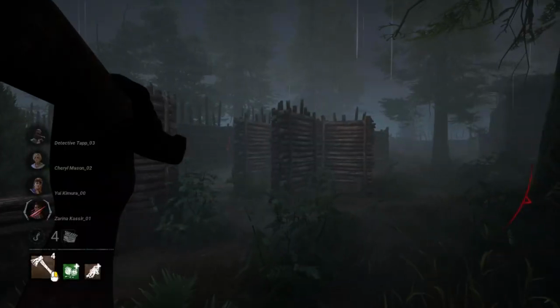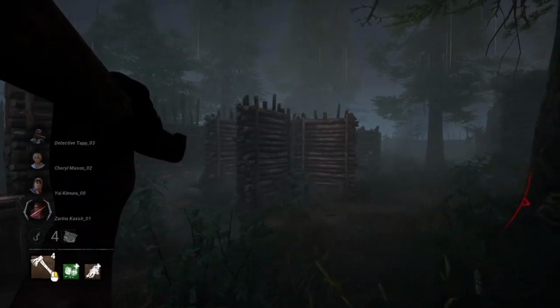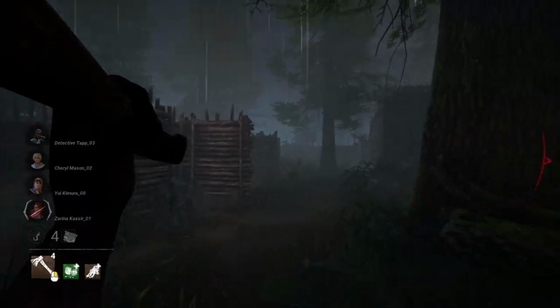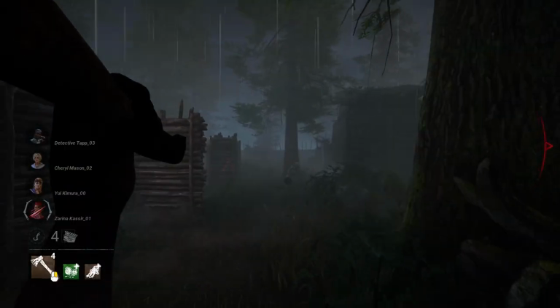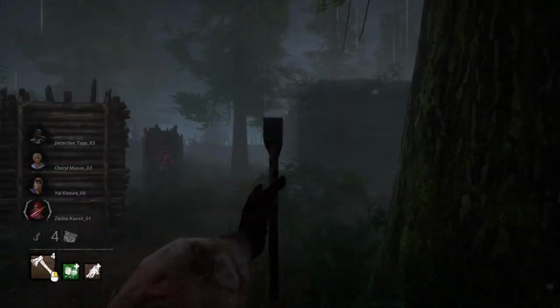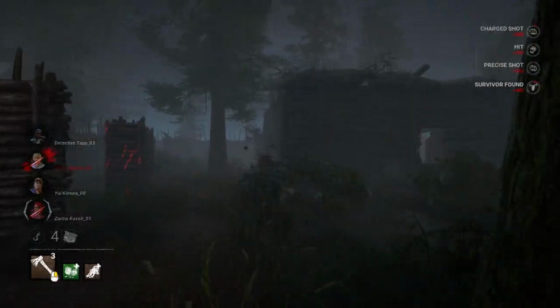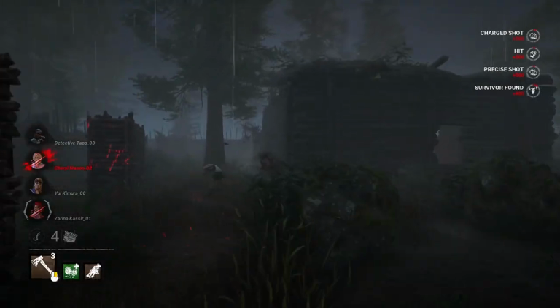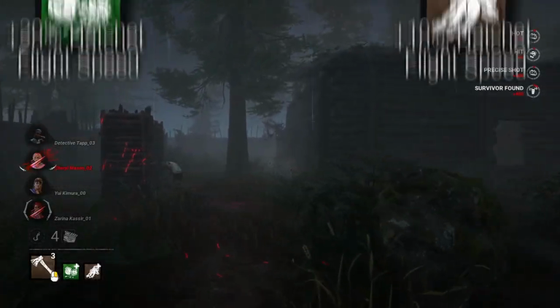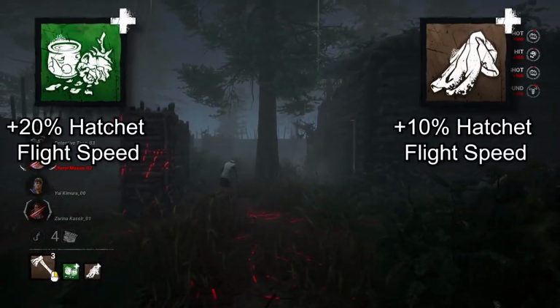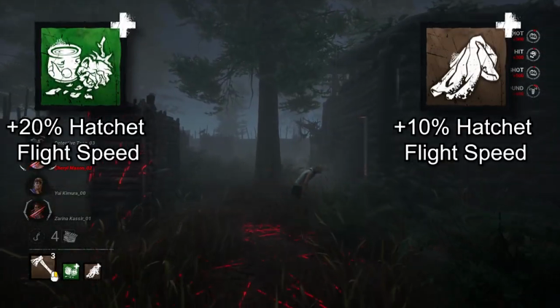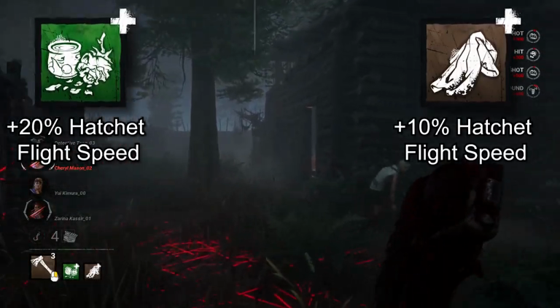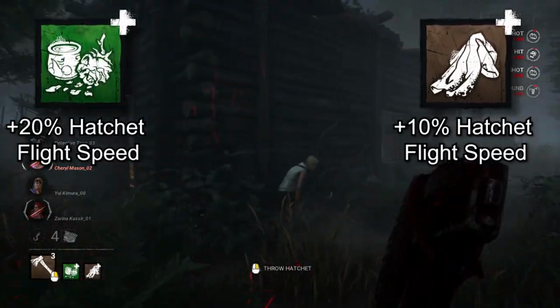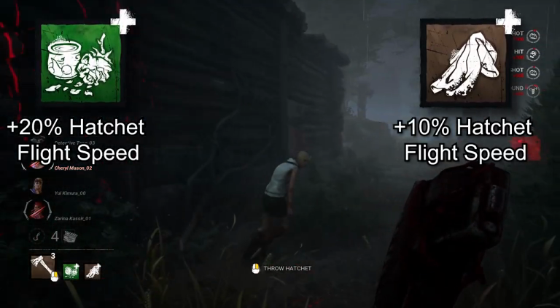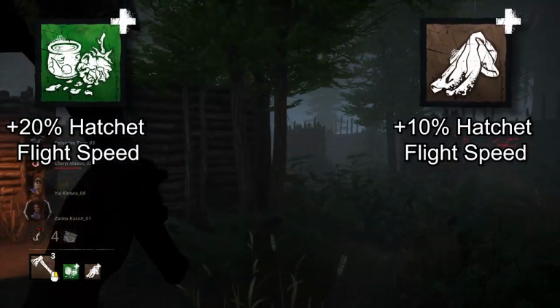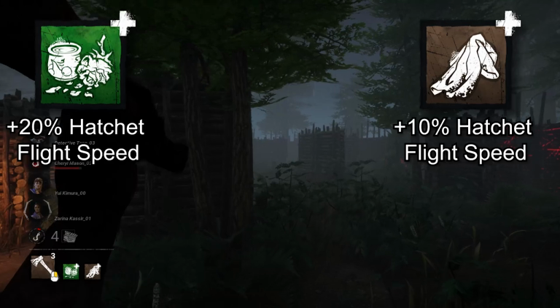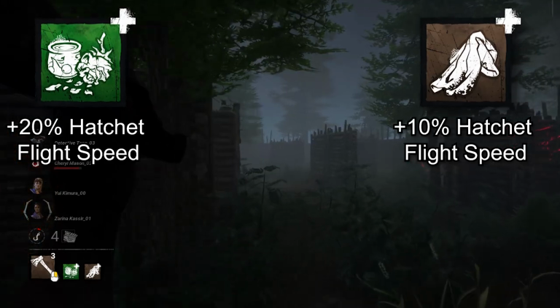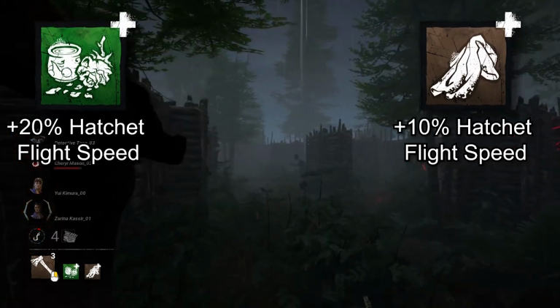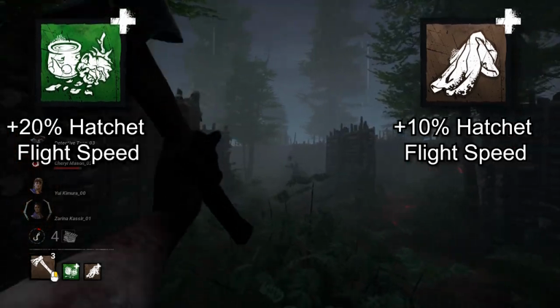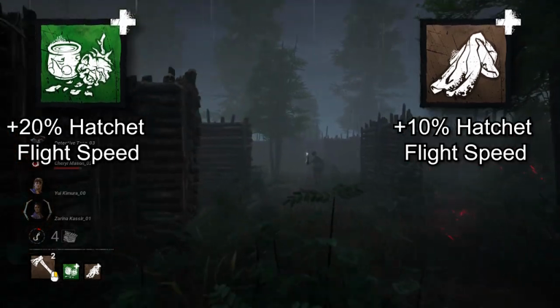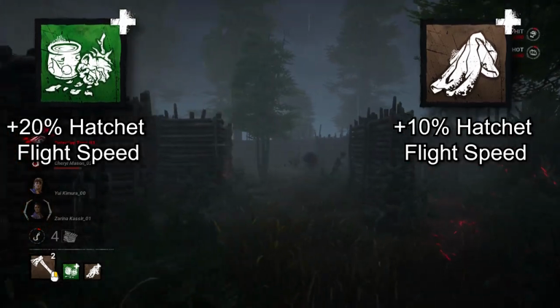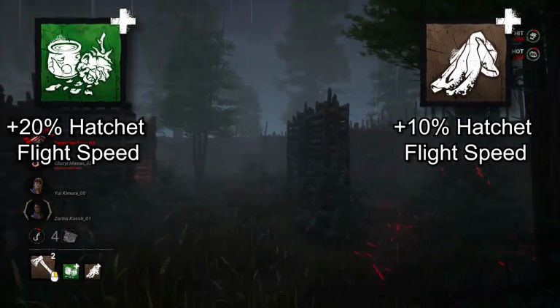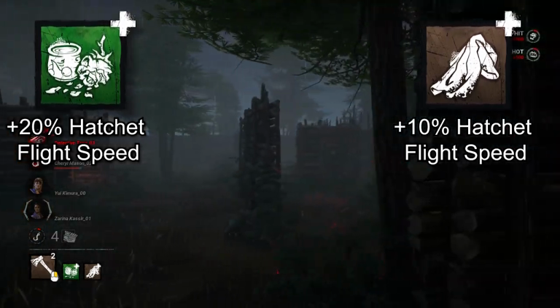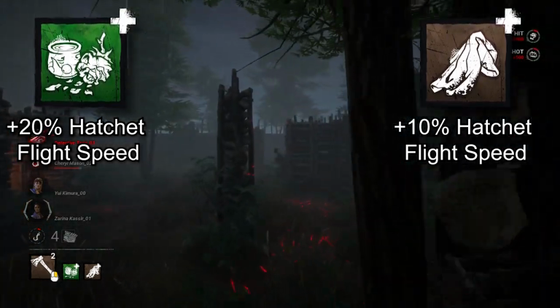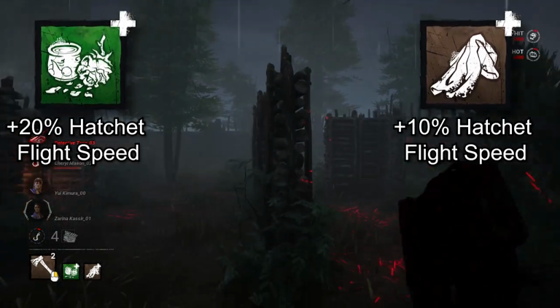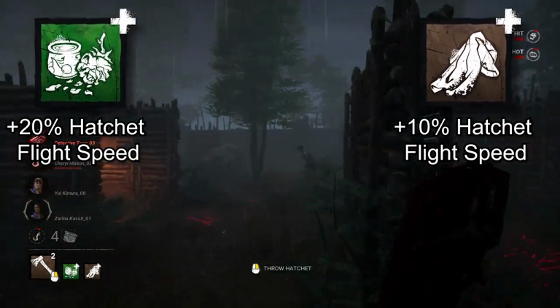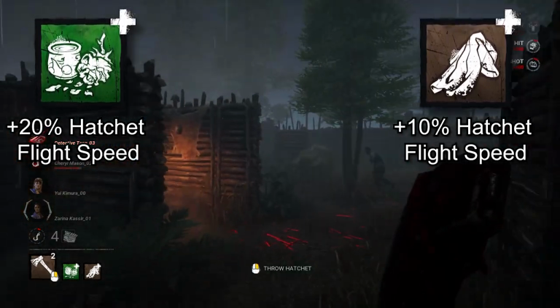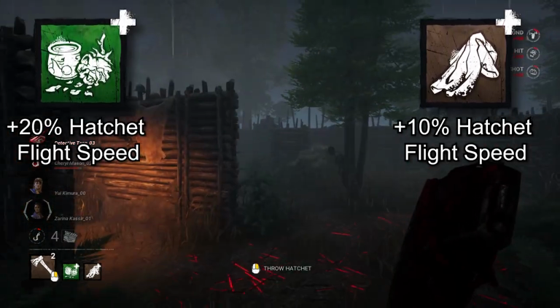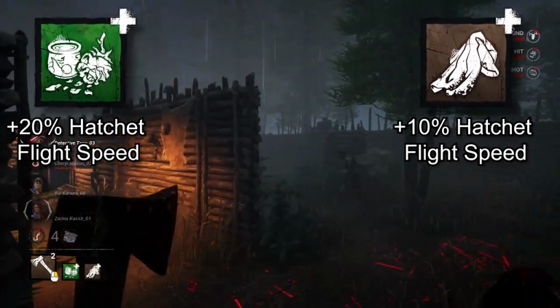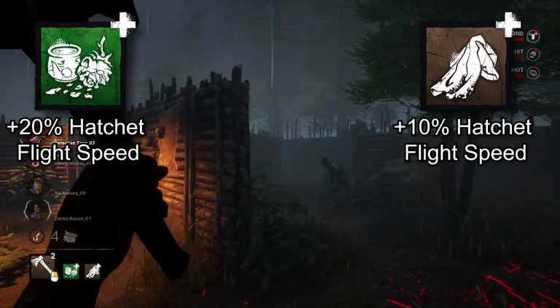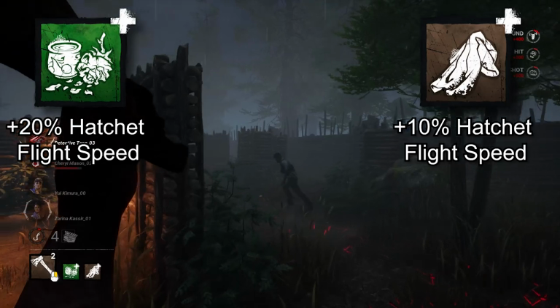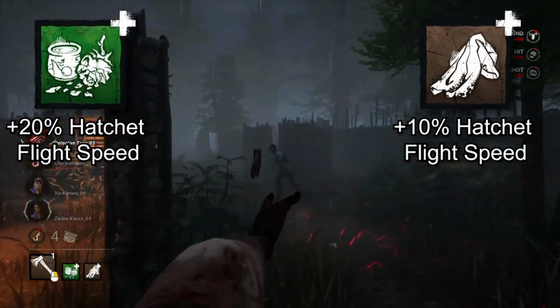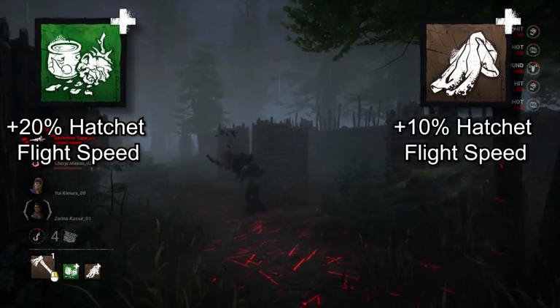Huntress. If you love yeeting hatchets, Rose Root and Yellowed Cloth are the add-ons for you. Together, they increase a hatchet's flight speed by 30%, clocking in at a maximum speed of 52 meters a second.